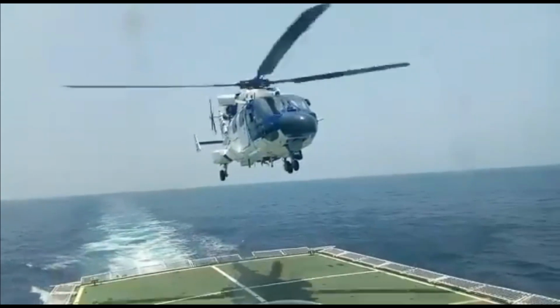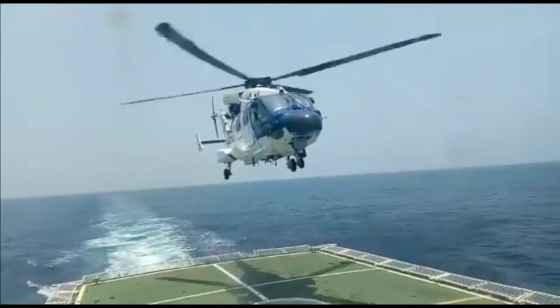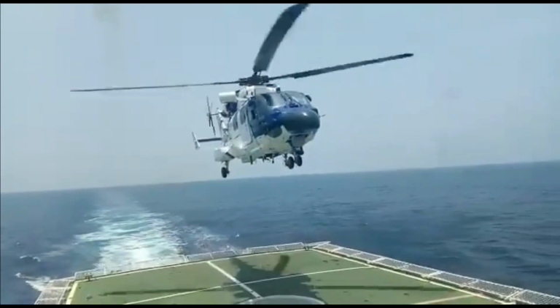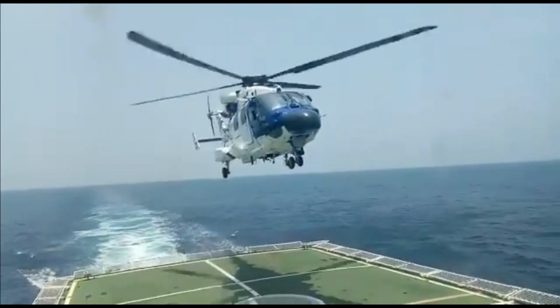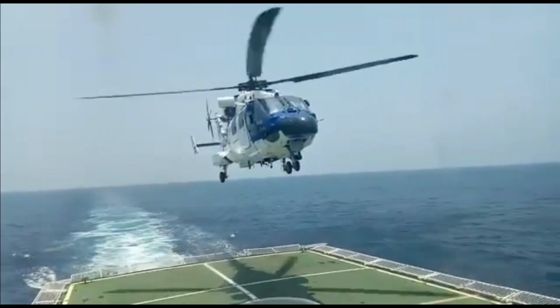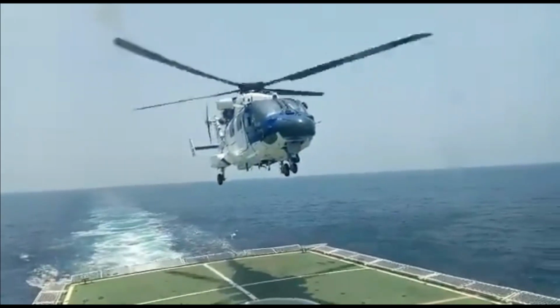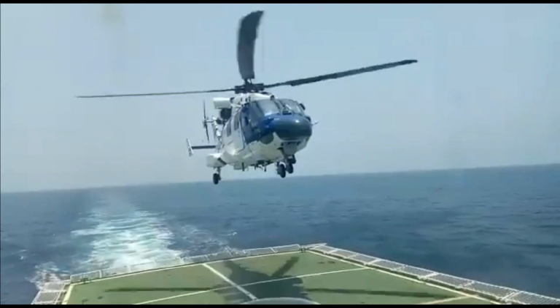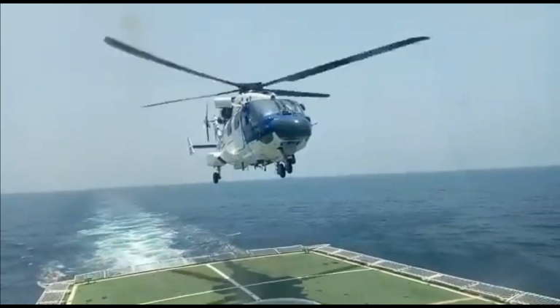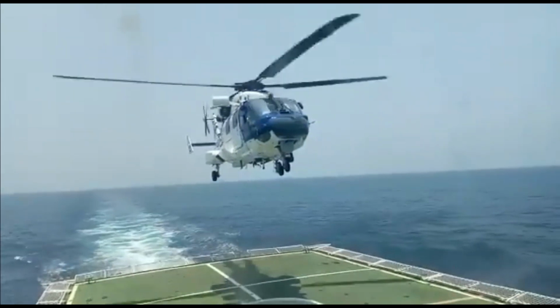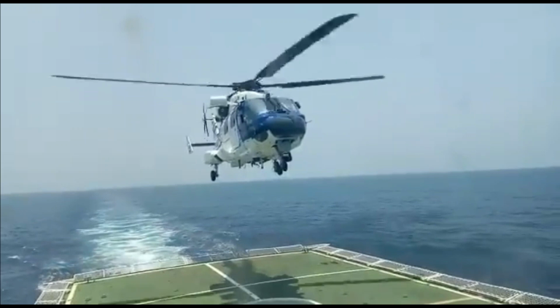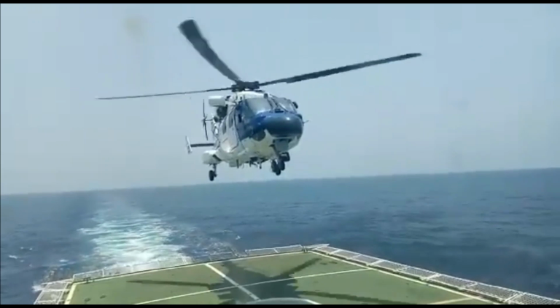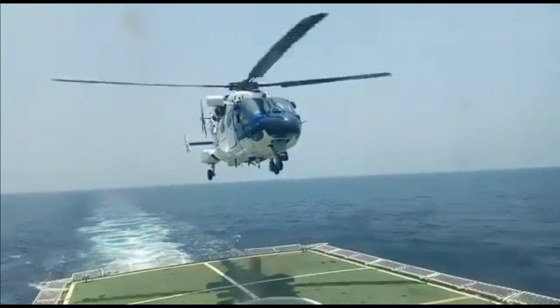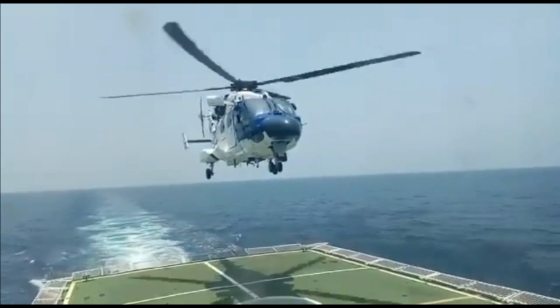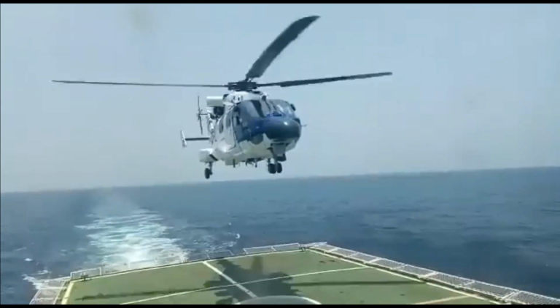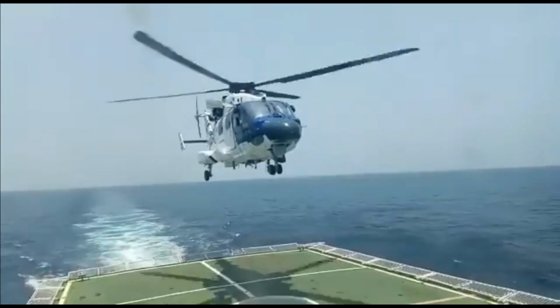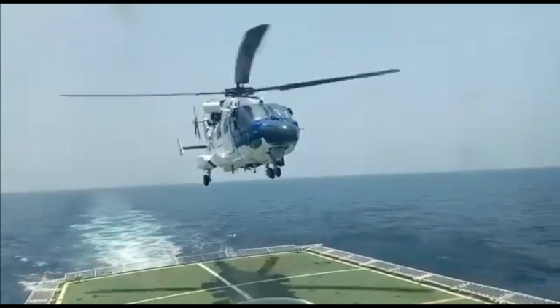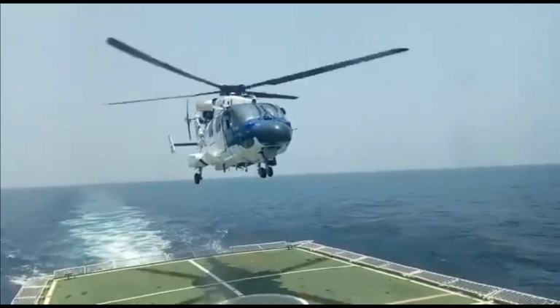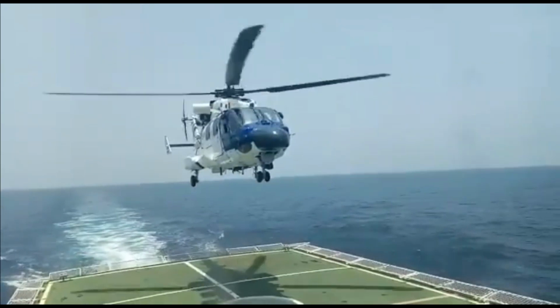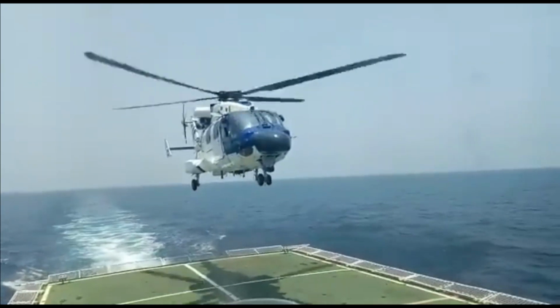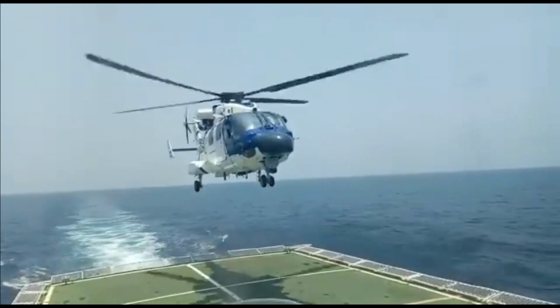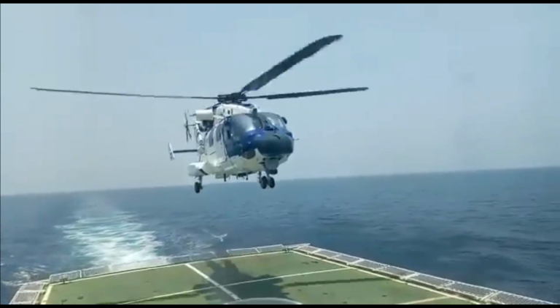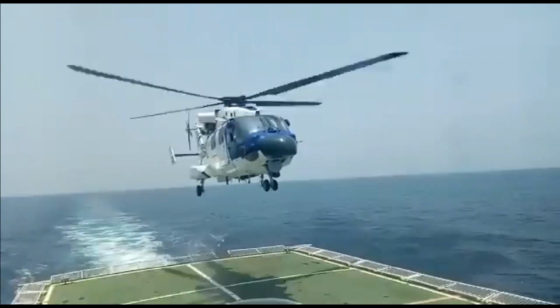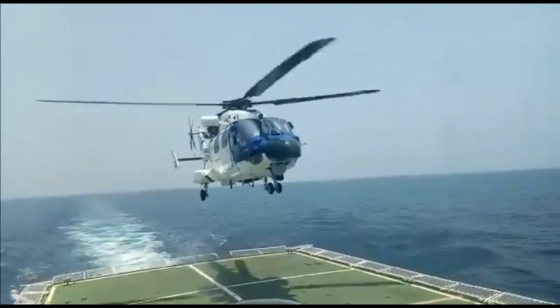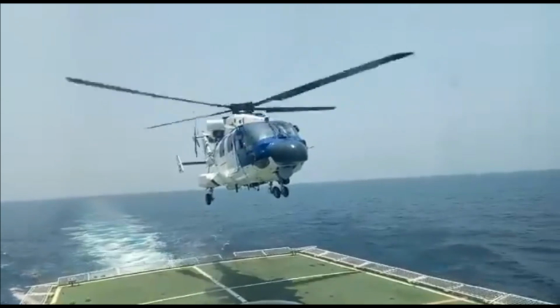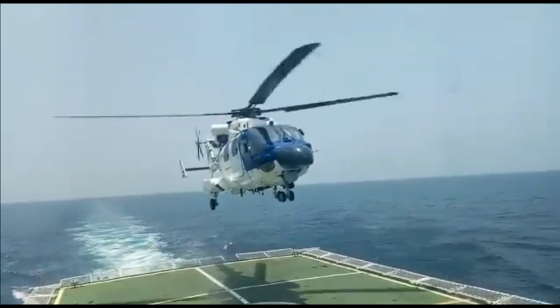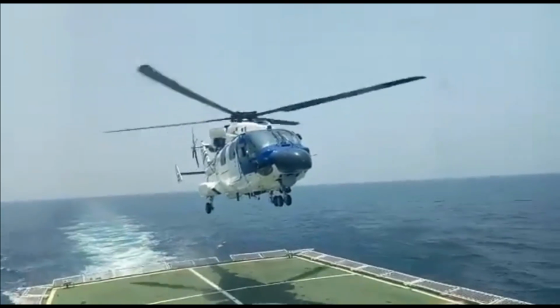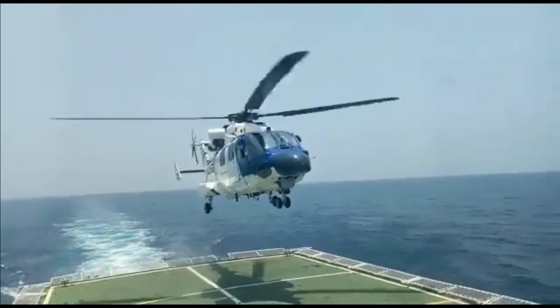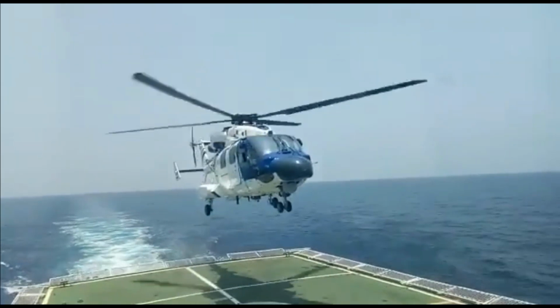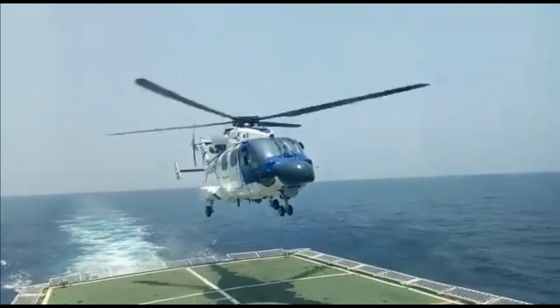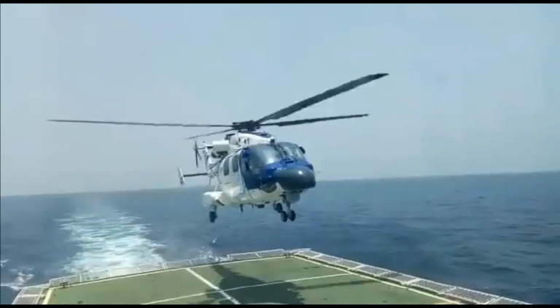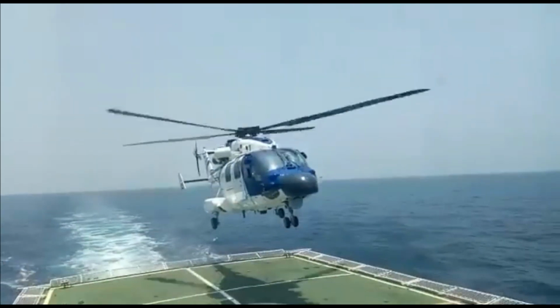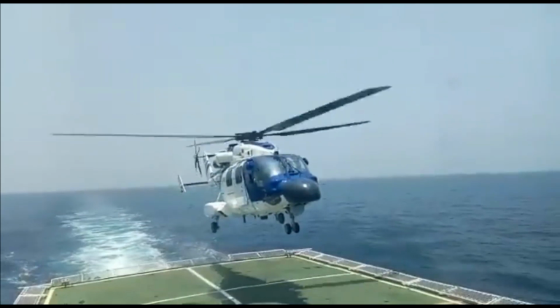These trials have now proven the capabilities of the ALH. With successful demonstration of capabilities like blade folding and stowage, the helicopter is now ready to be fielded for operations.